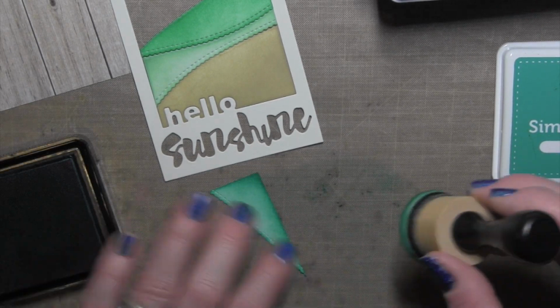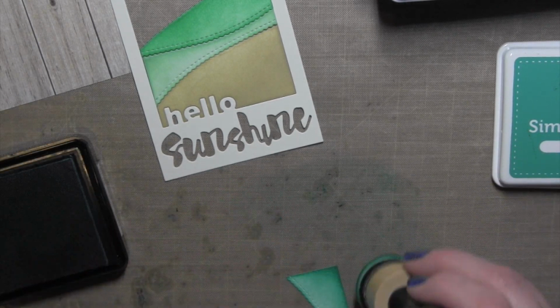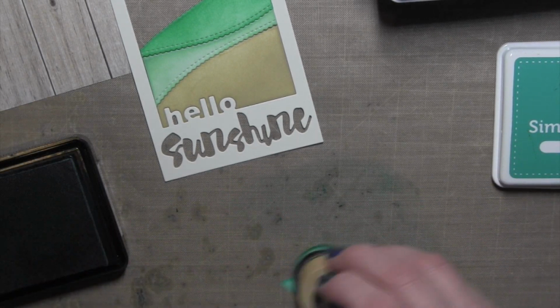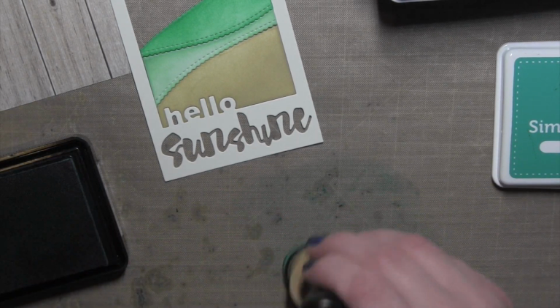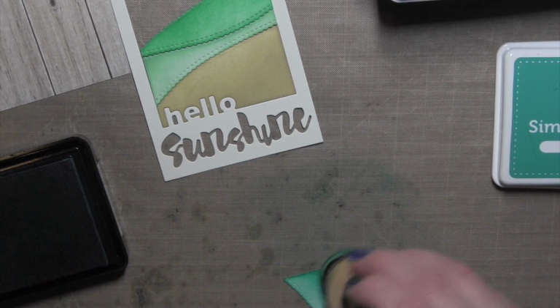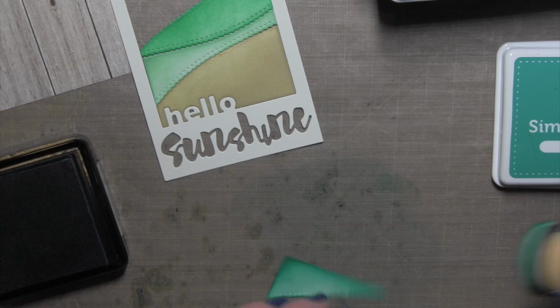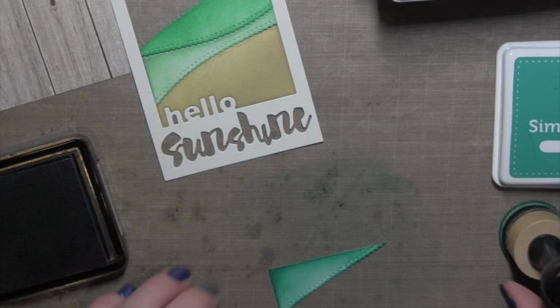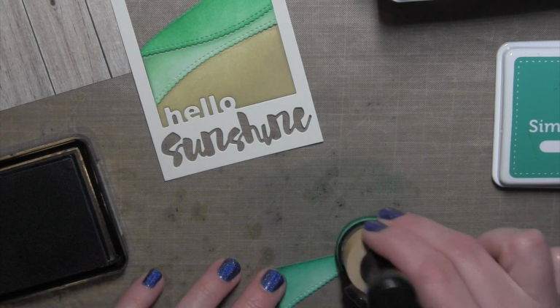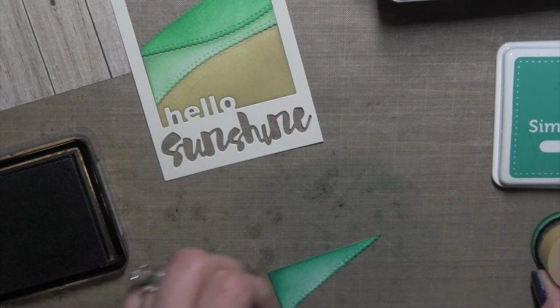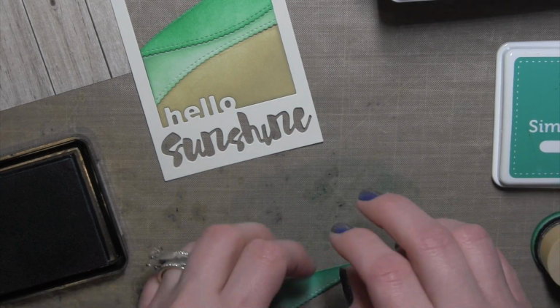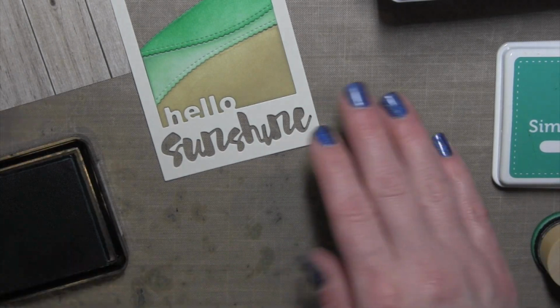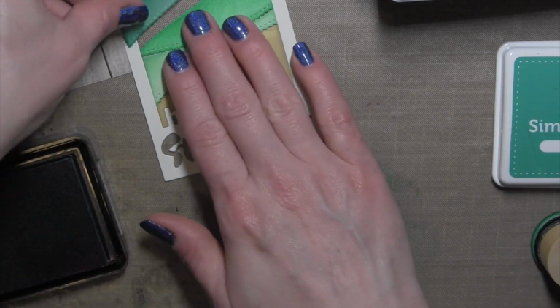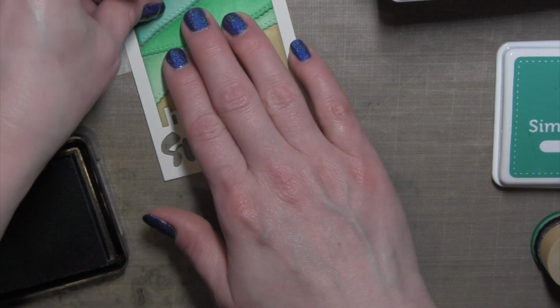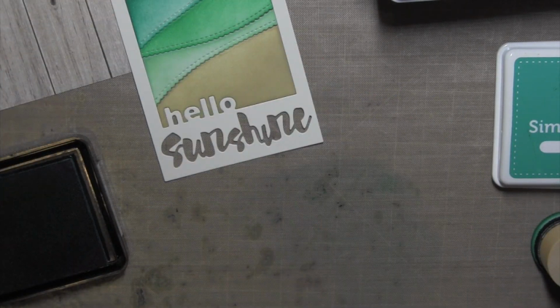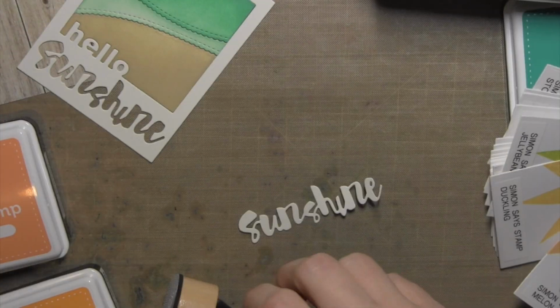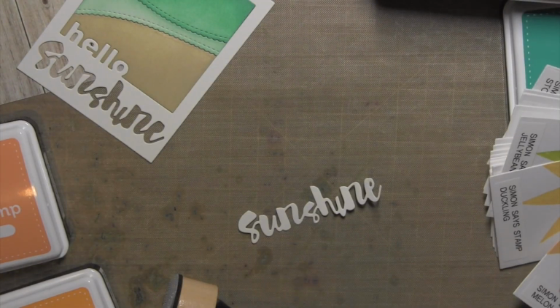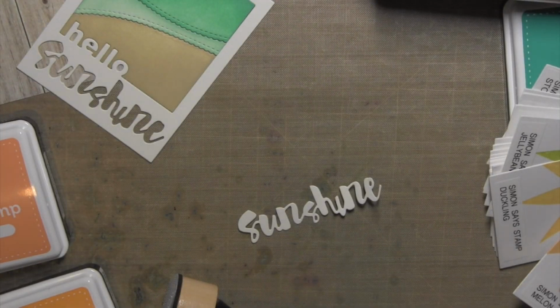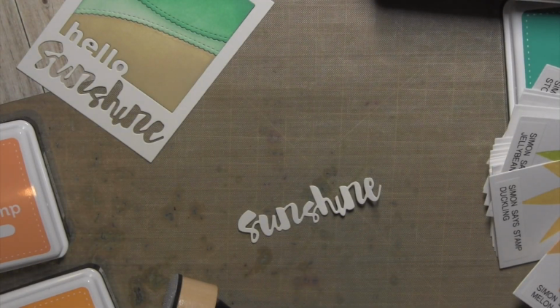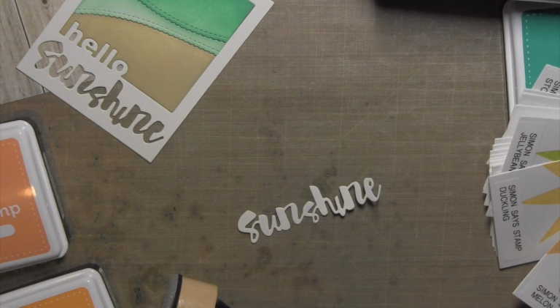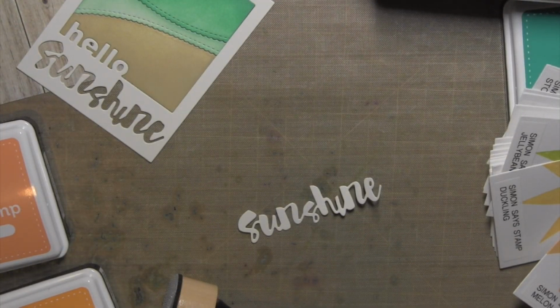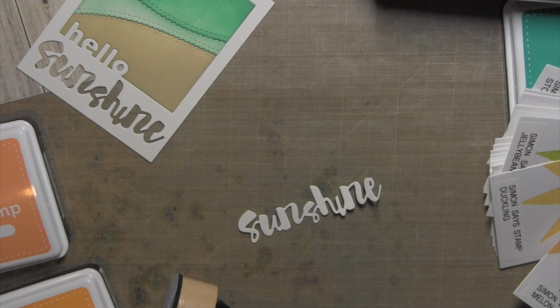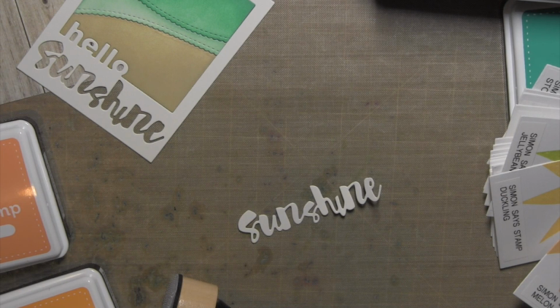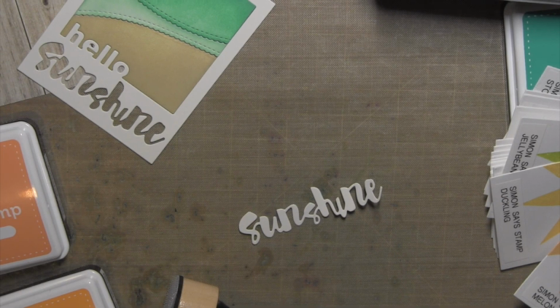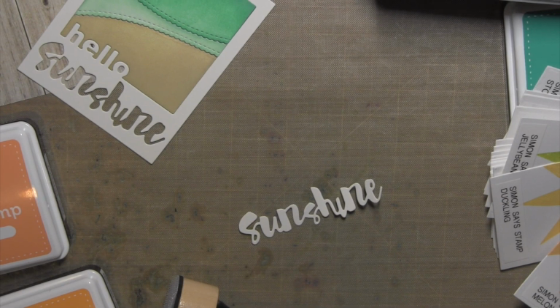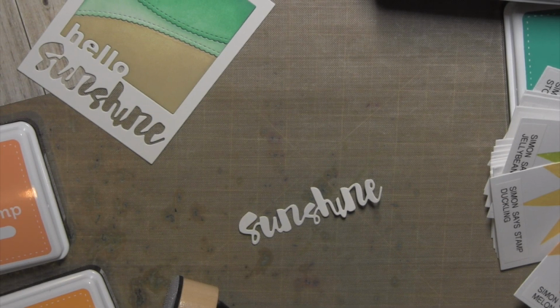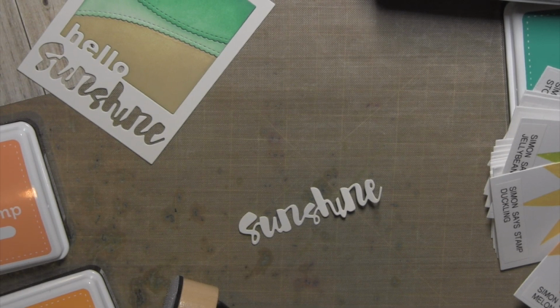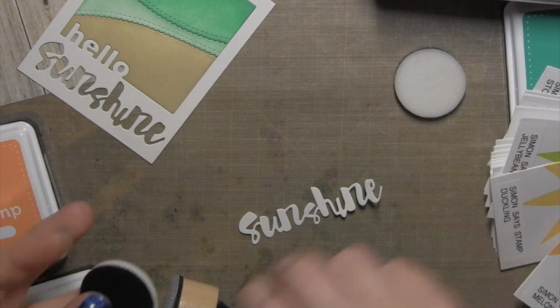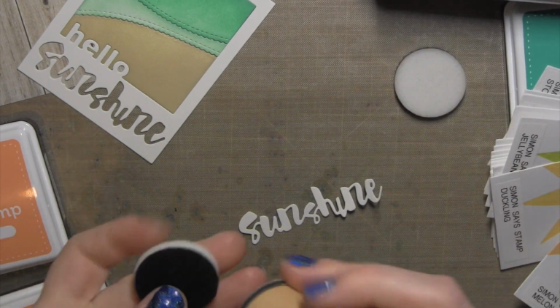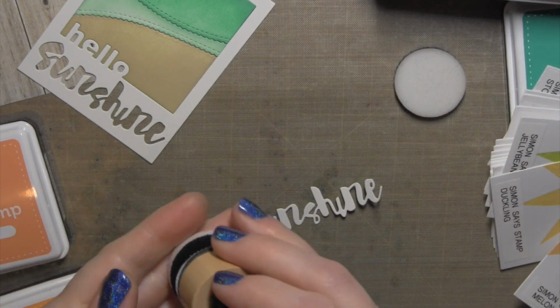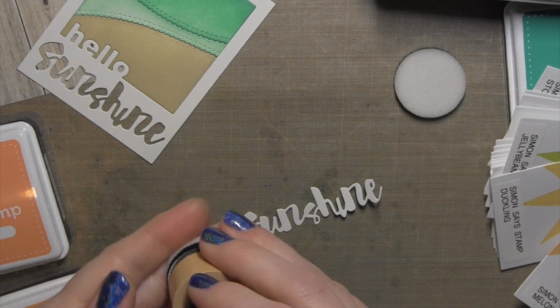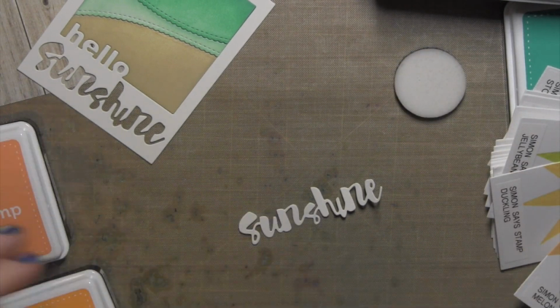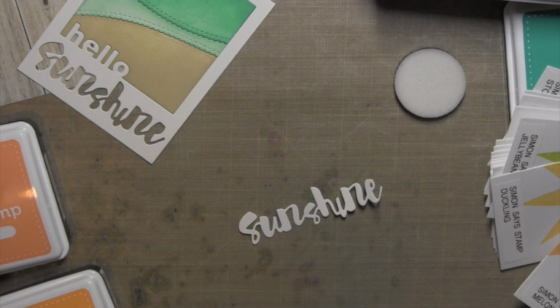Go ahead and color that in. I have a different foam for each color, and I save them and mark them with what ink pad they go with so that I can reuse them.